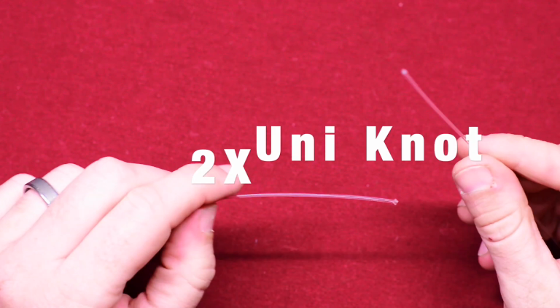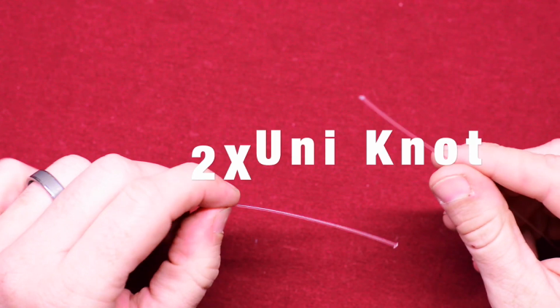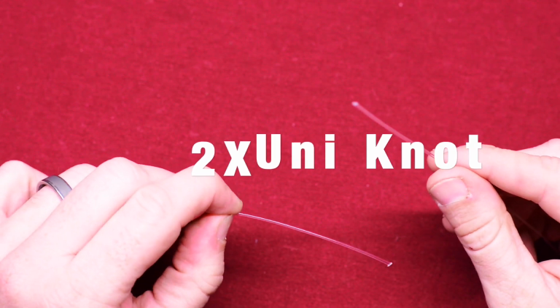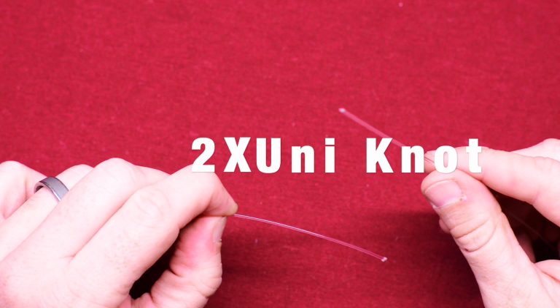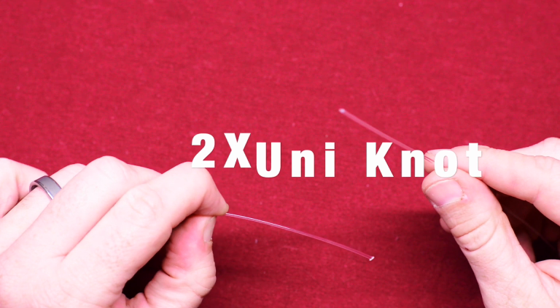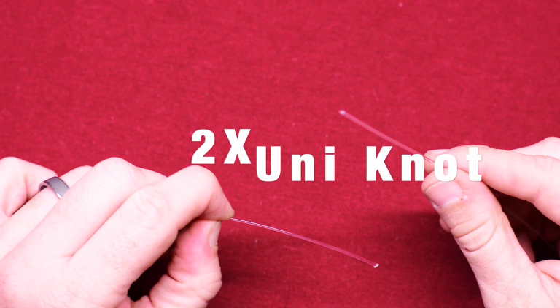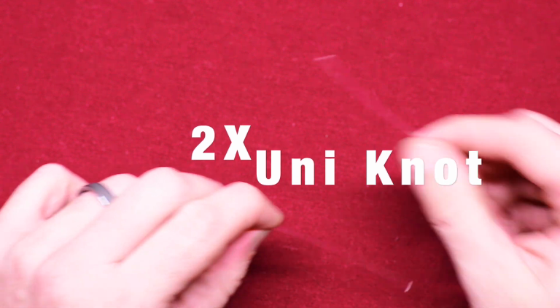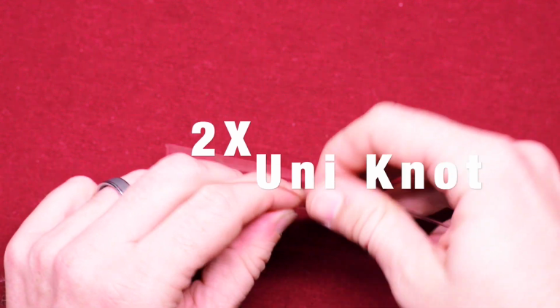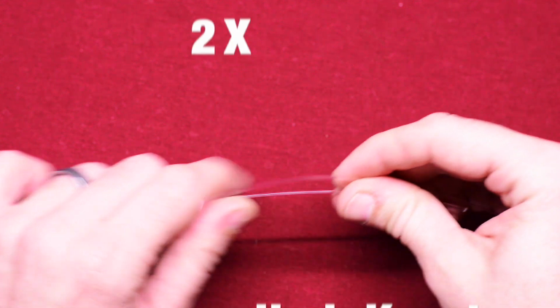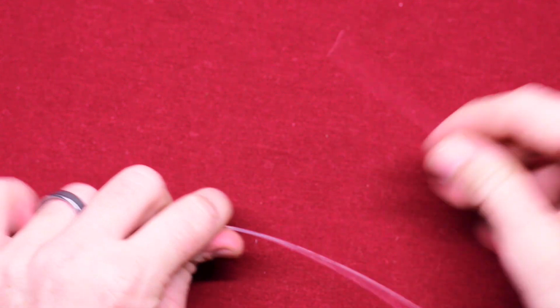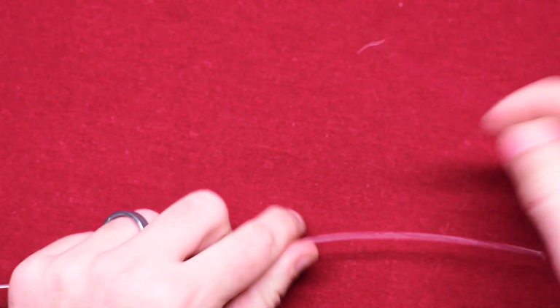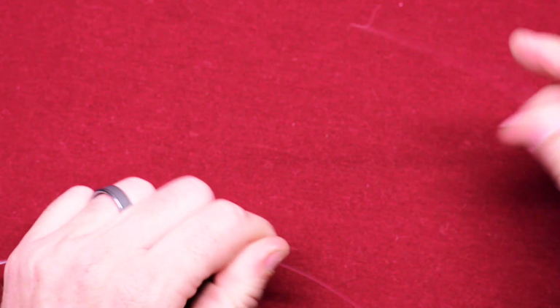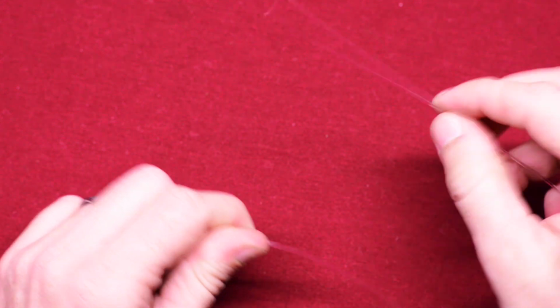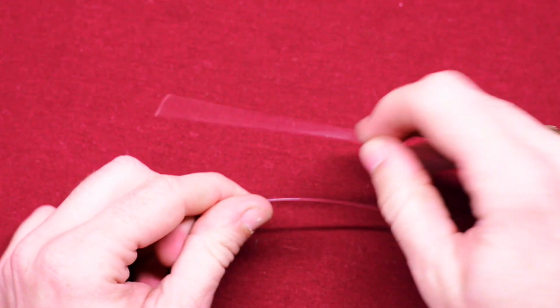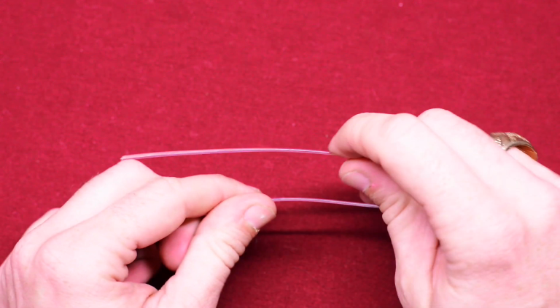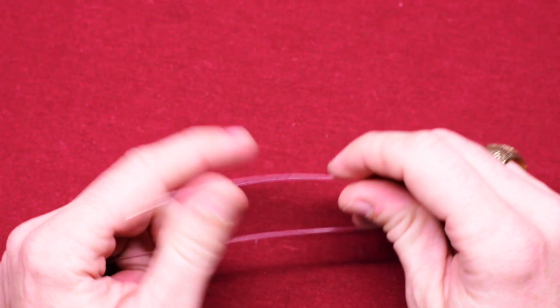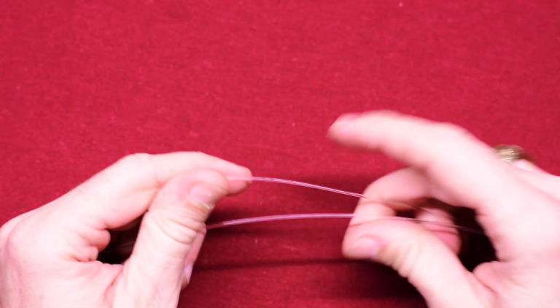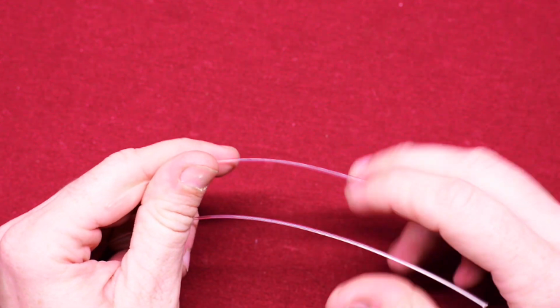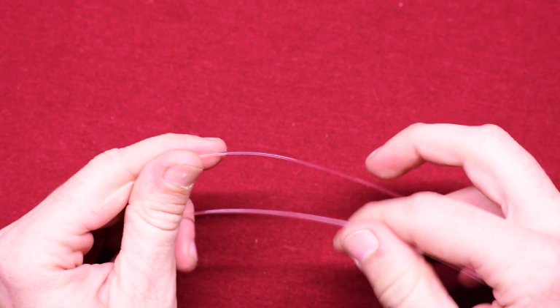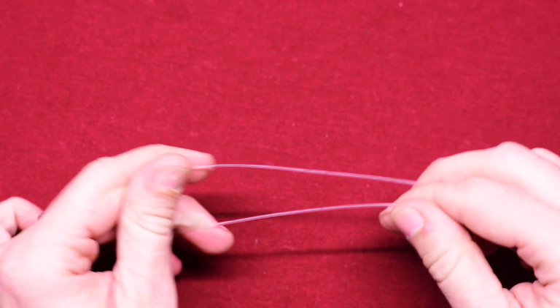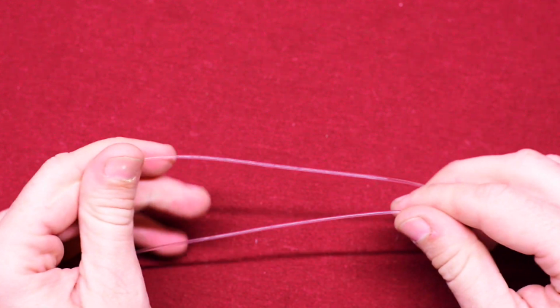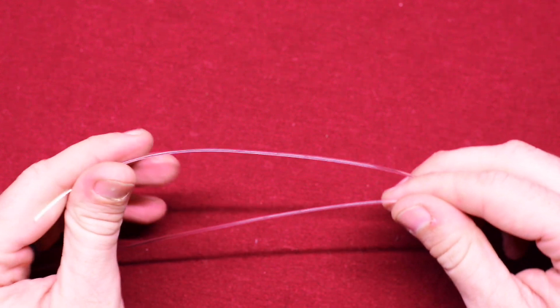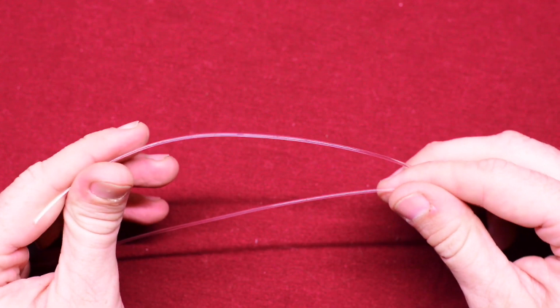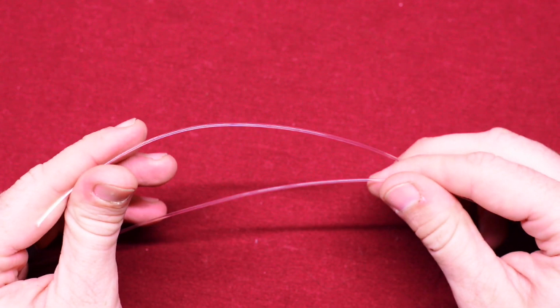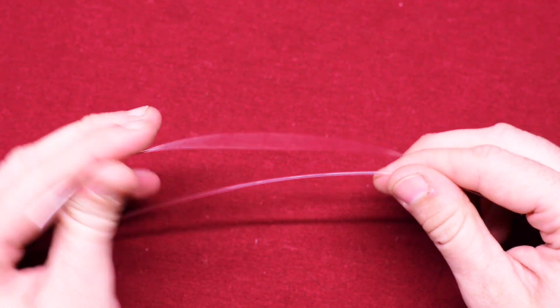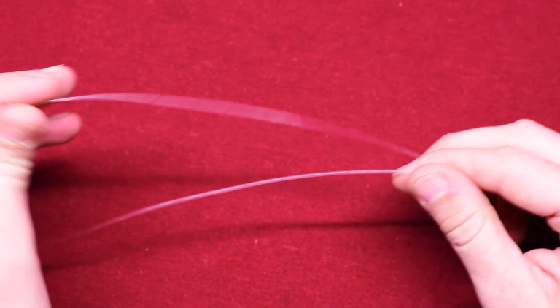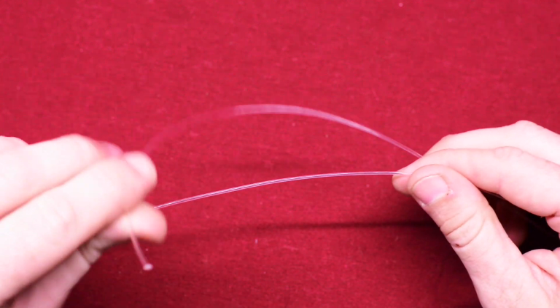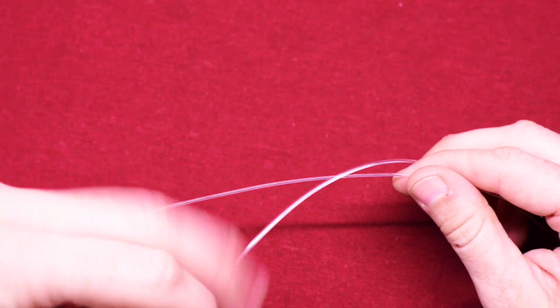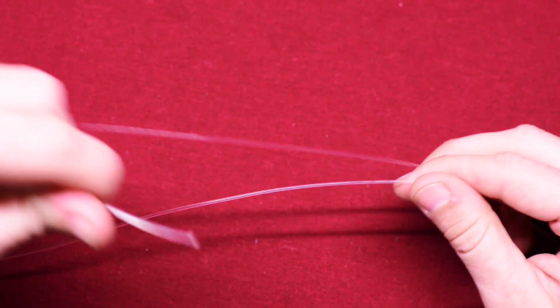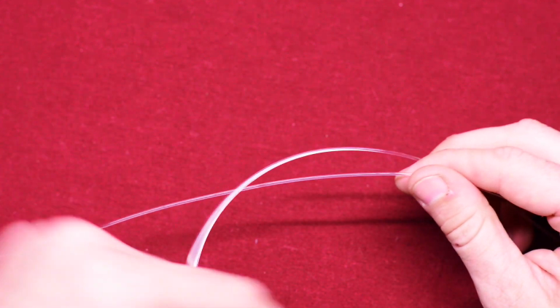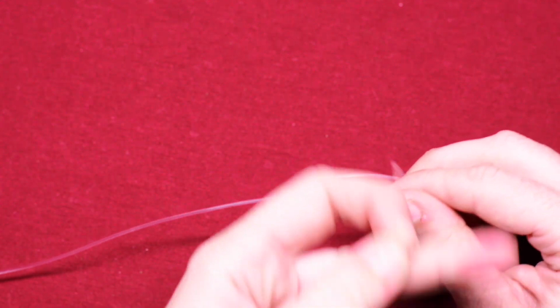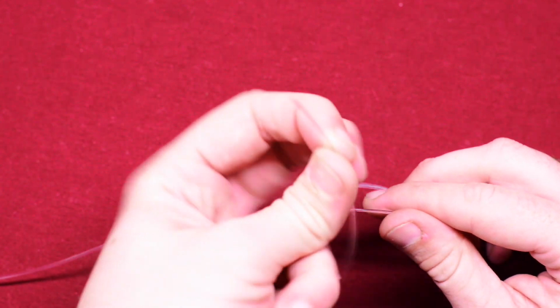This is how you use a knot to tie two lines together. First, let's go ahead and put both lines over top of each other like so. Now with this one in your left, go ahead and form a big loop.